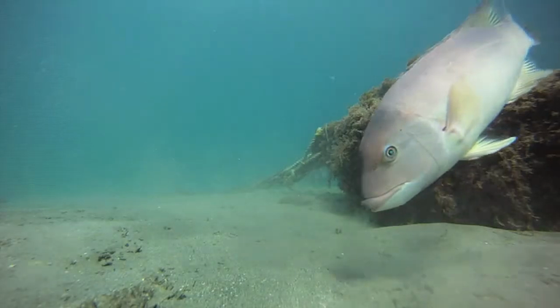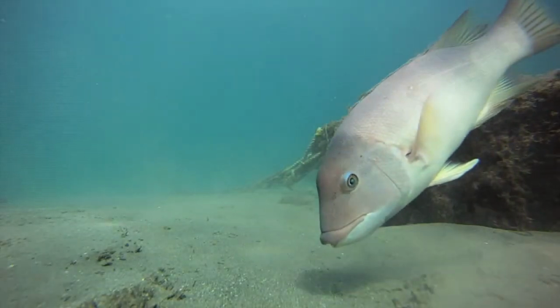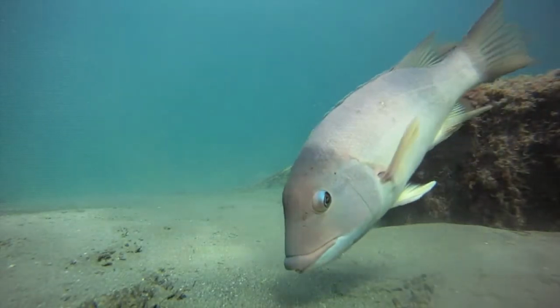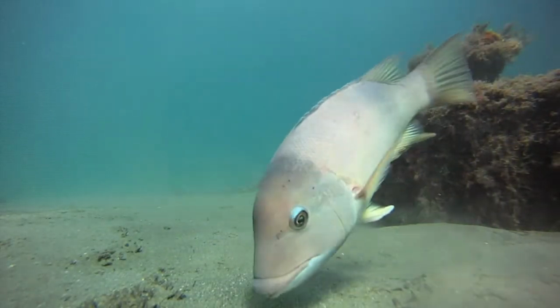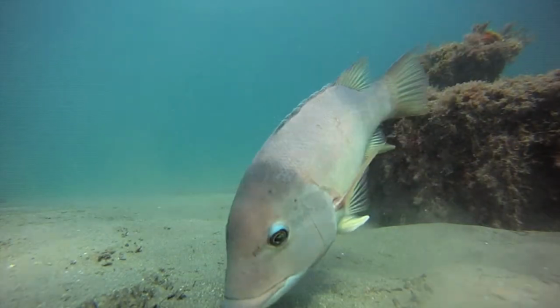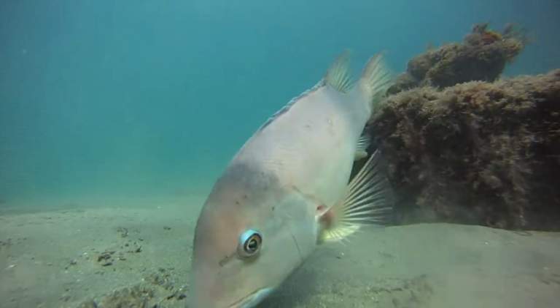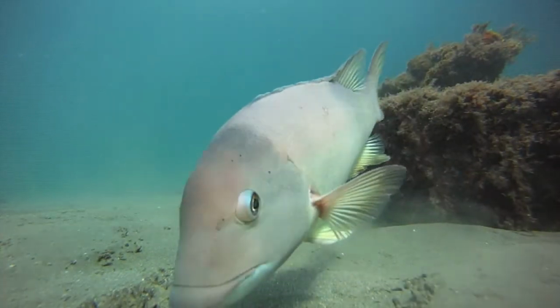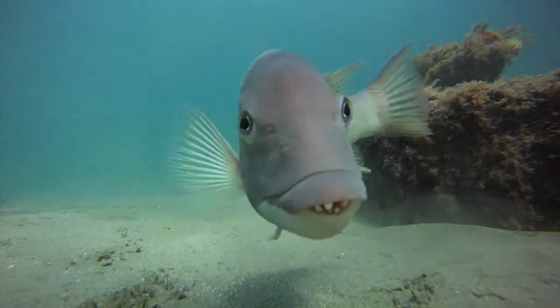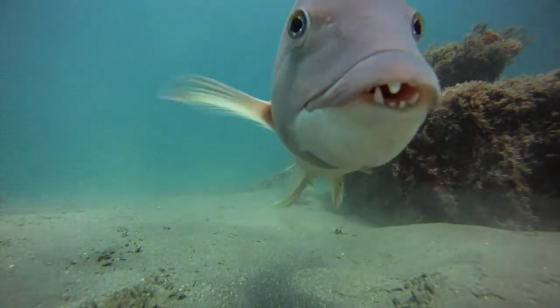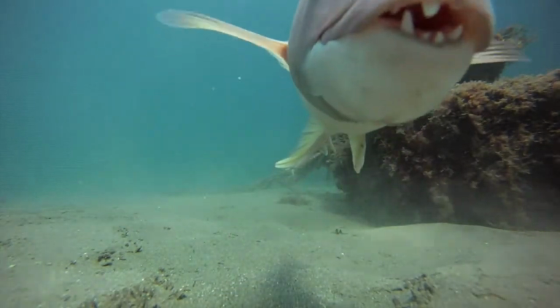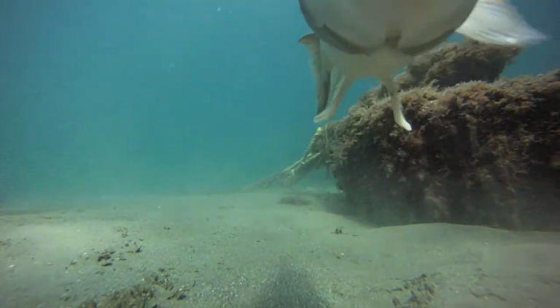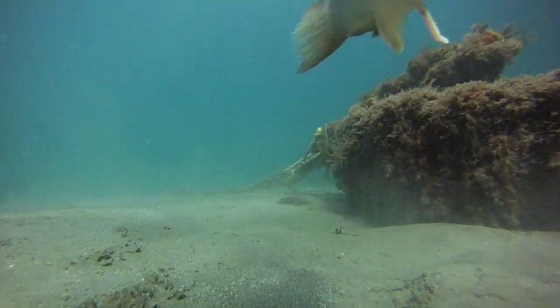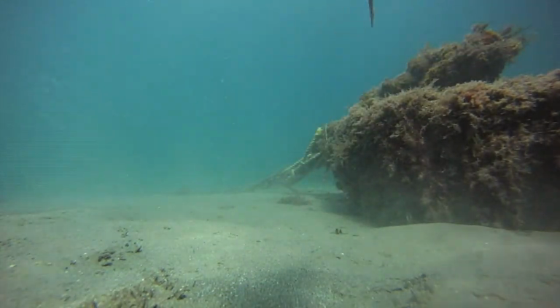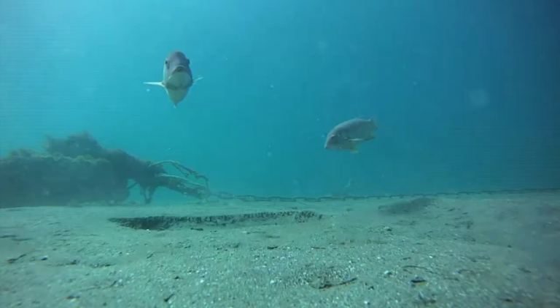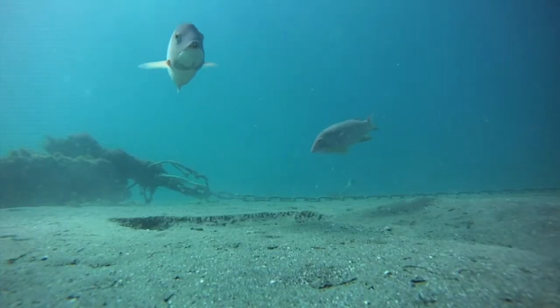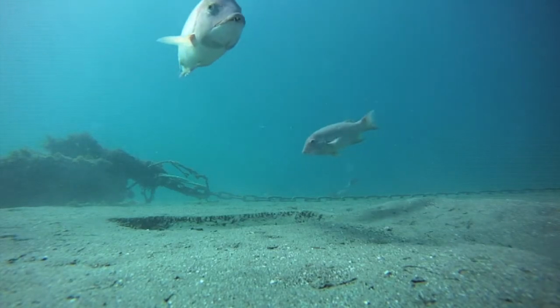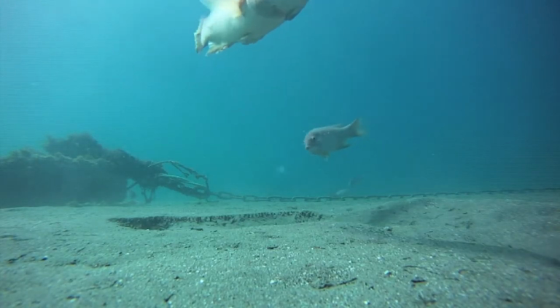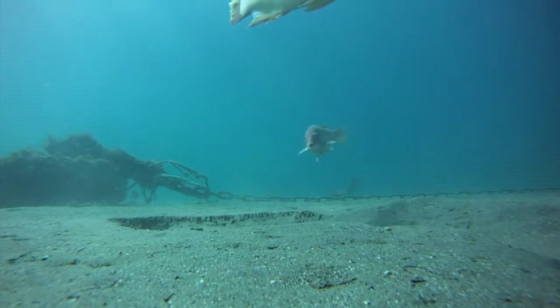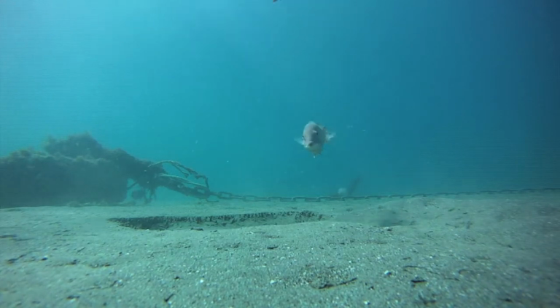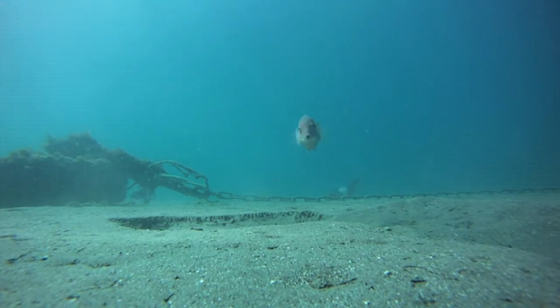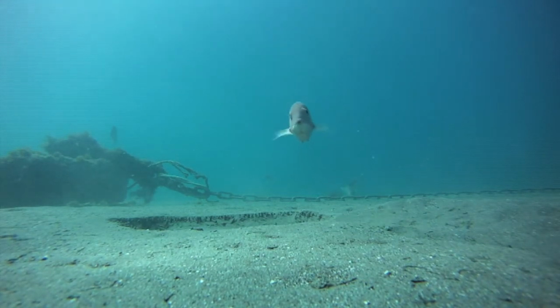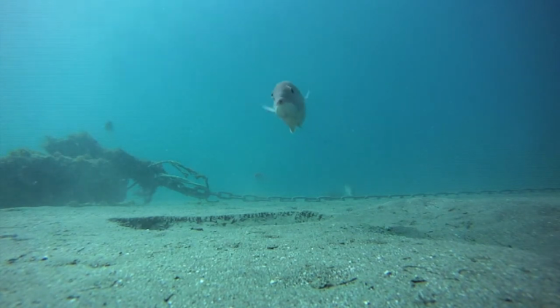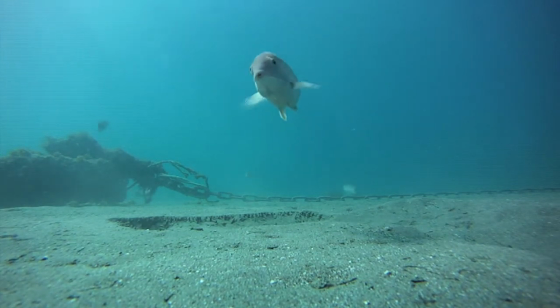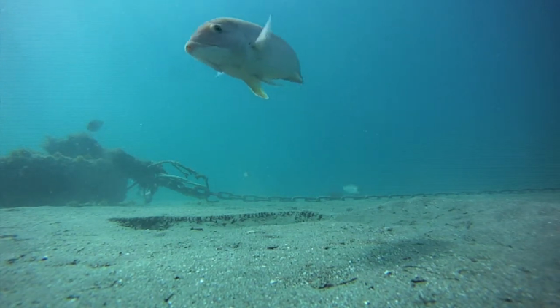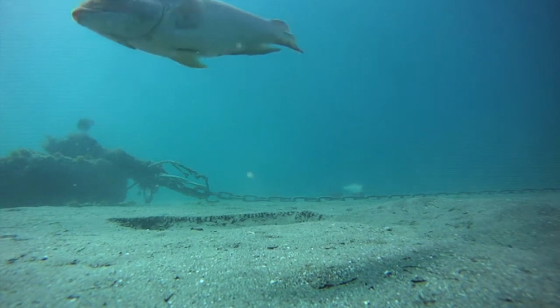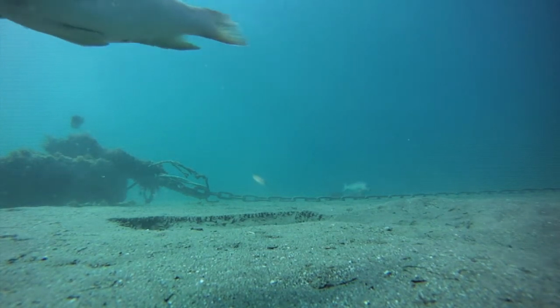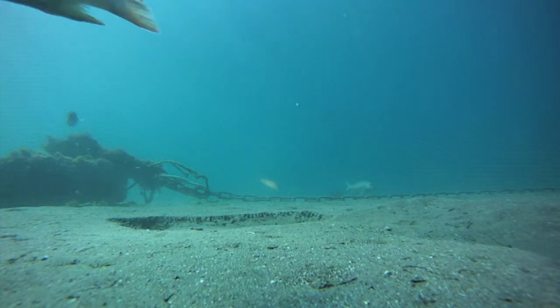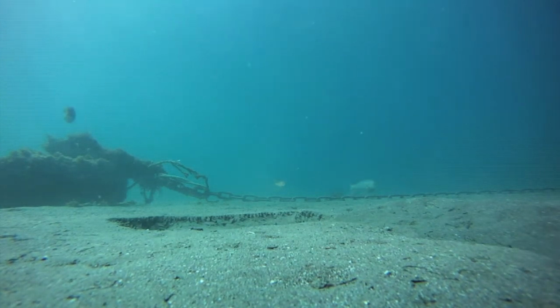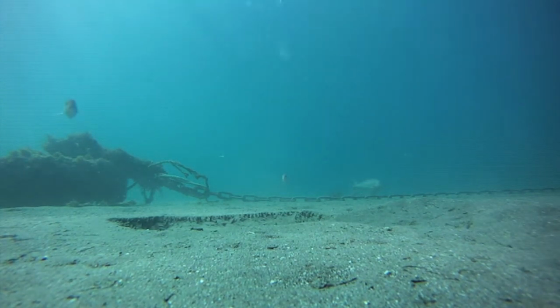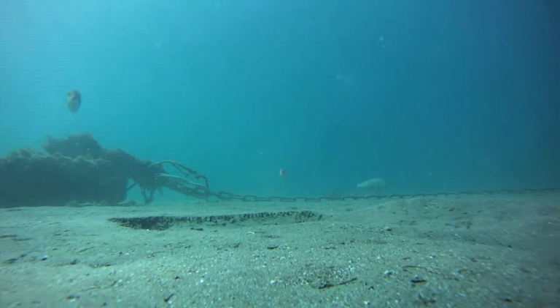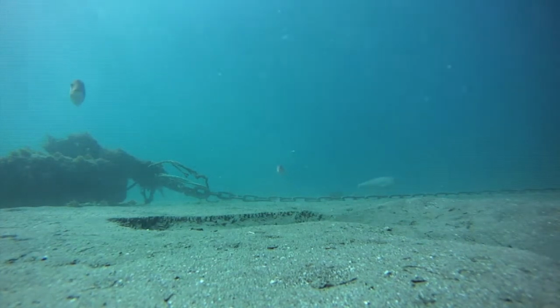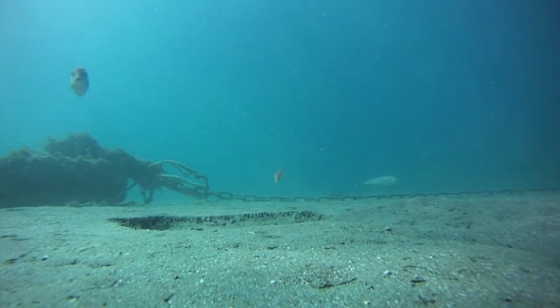Sheephead have powerful jaws and enlarged caniform teeth, which allow them to pry hard-shelled prey off of rocks. In their throats, sheephead possess fused pharyngeal teeth, which they use to crush mollusks and crabs and other hard-shelled prey.